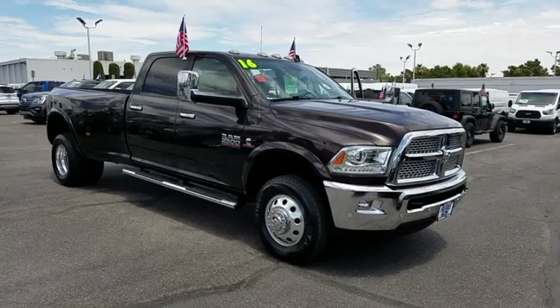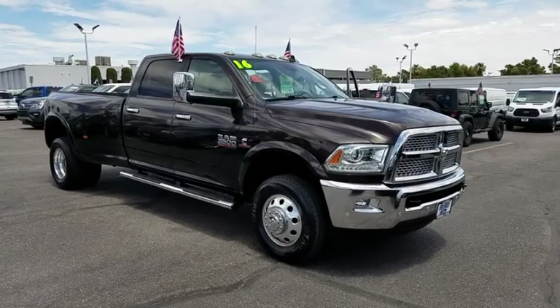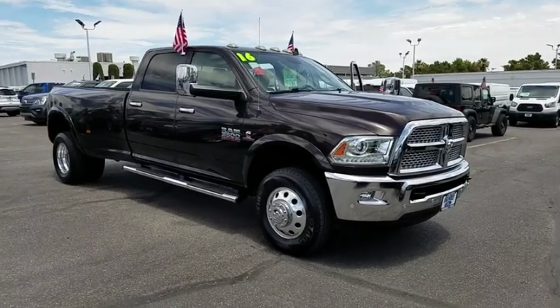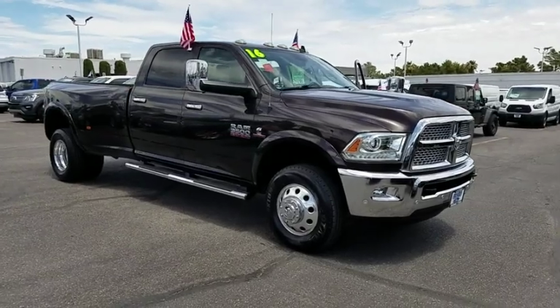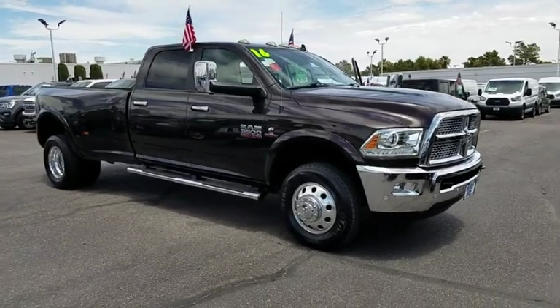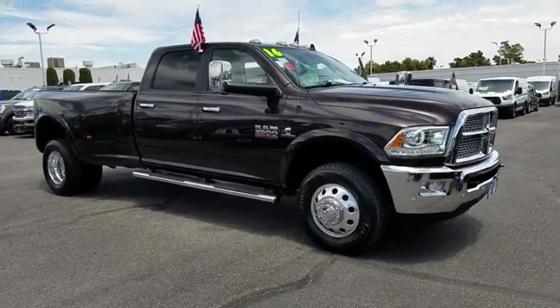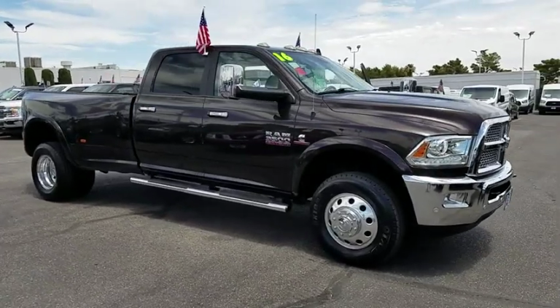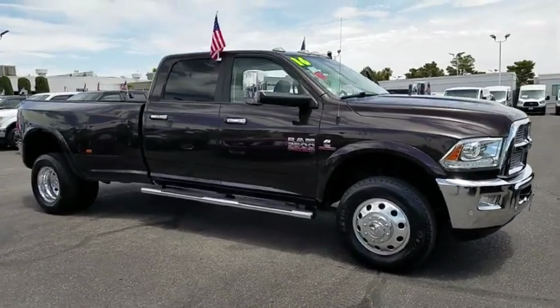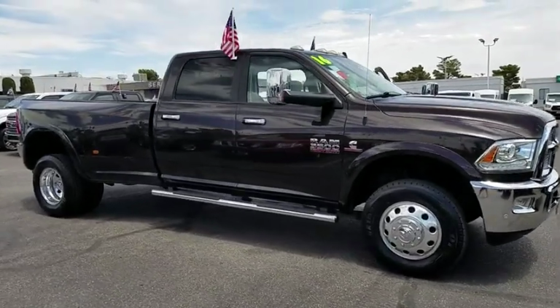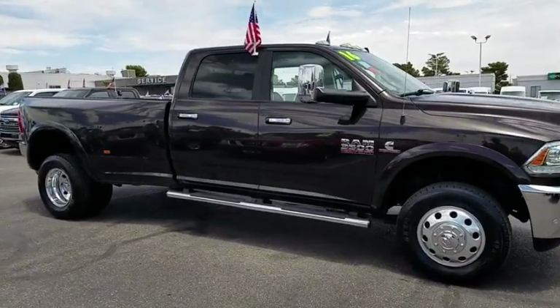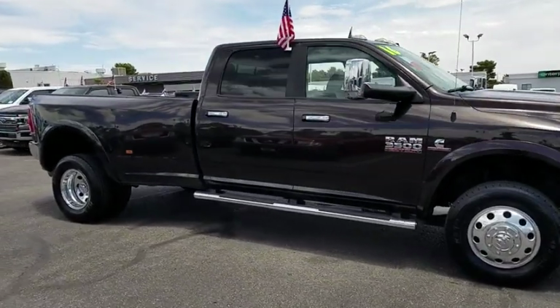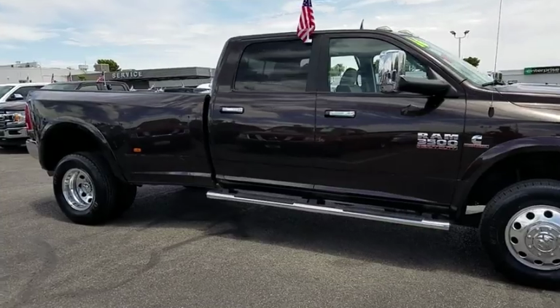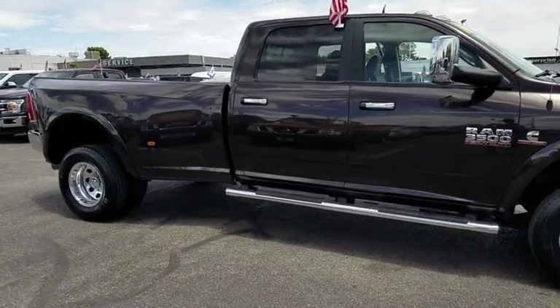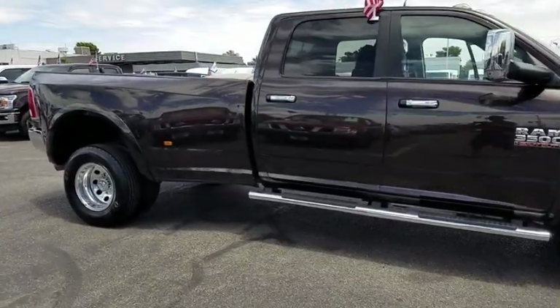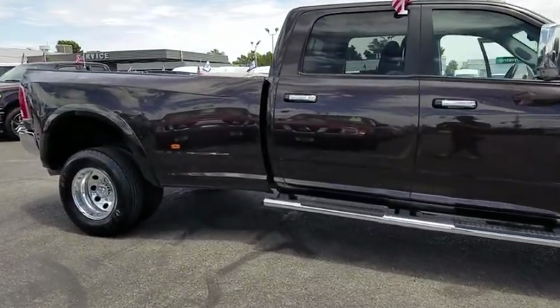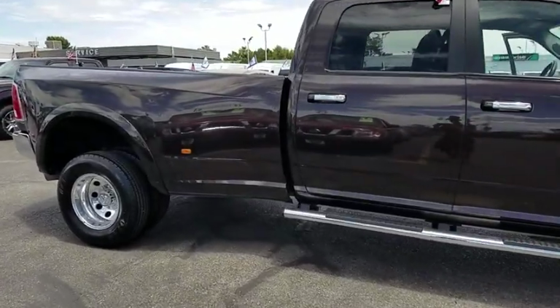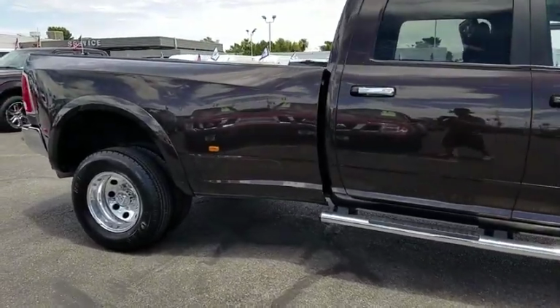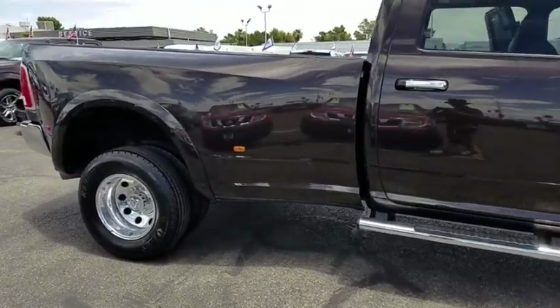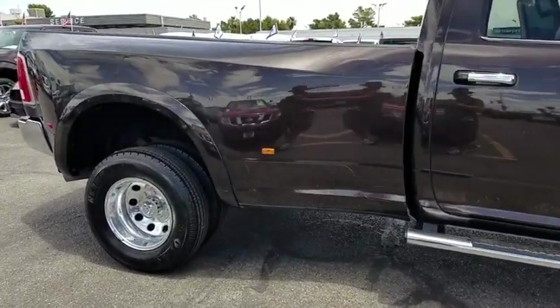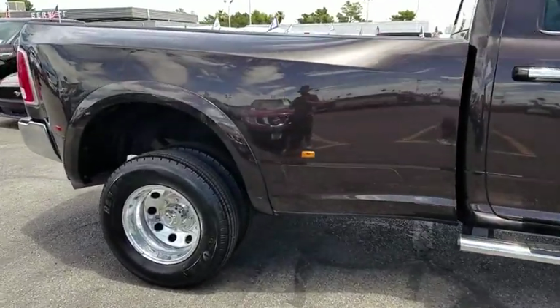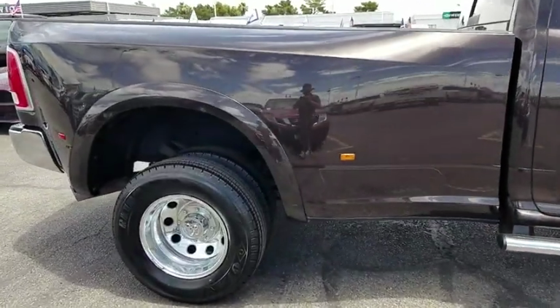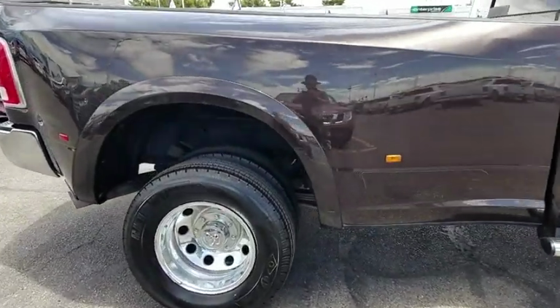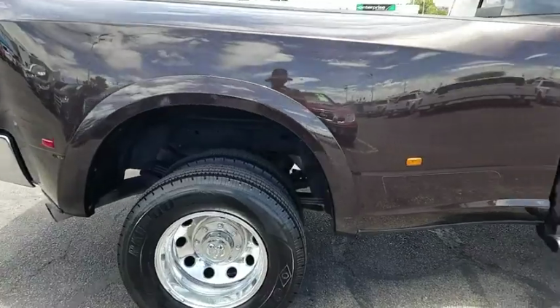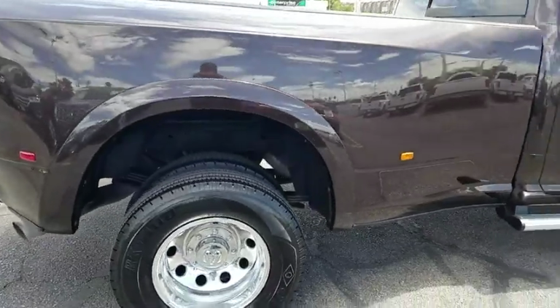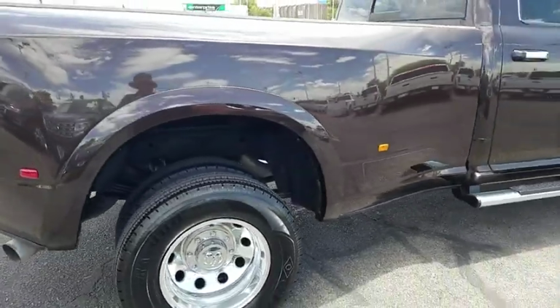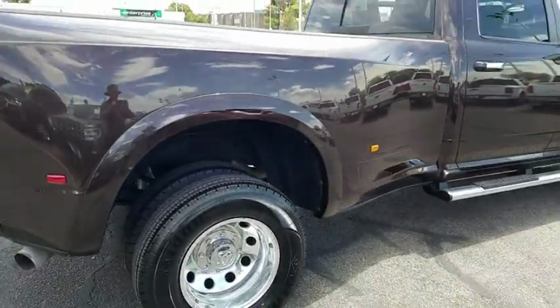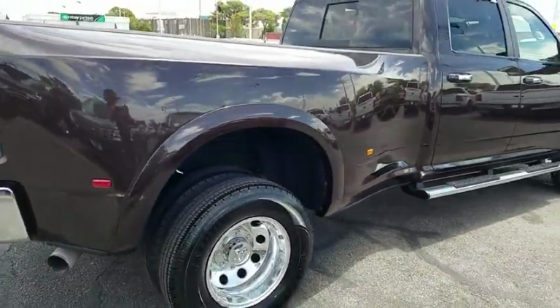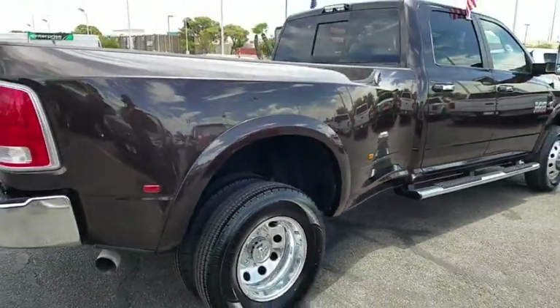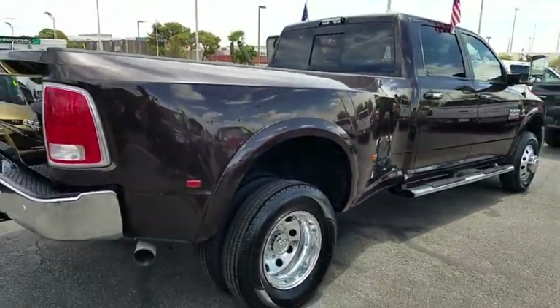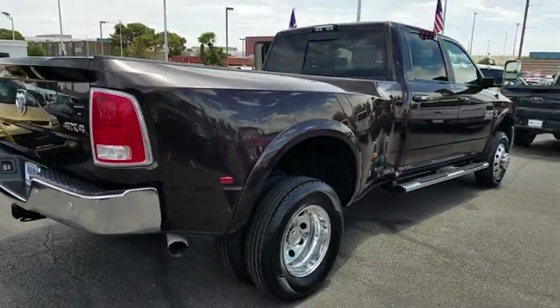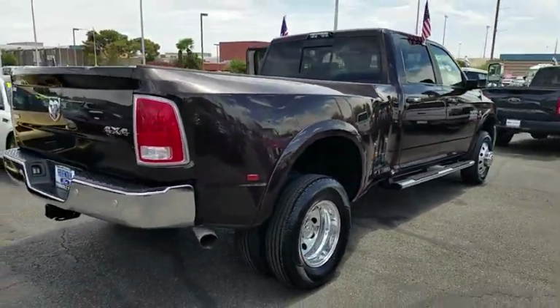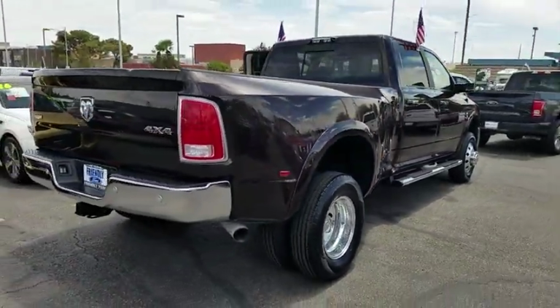Stop by and take a look at the 2016 Ram 3500. The Ram 3500 is a solid option for truck buyers in need of hauling capacity and serious towing. With names like Hemi and Cummins under the hood, there's plenty of muscle to back it up.